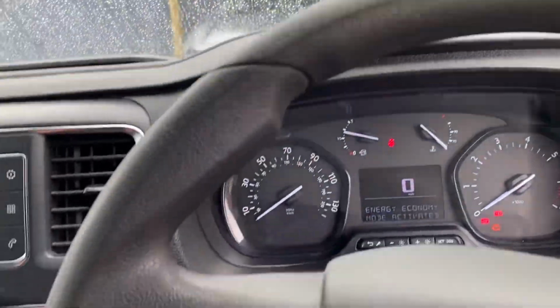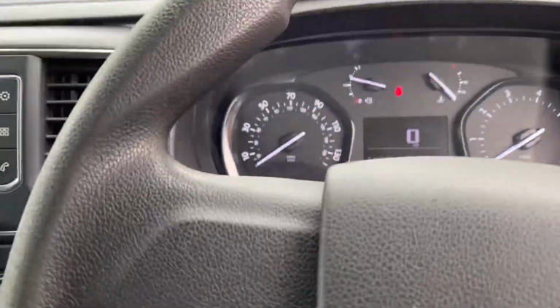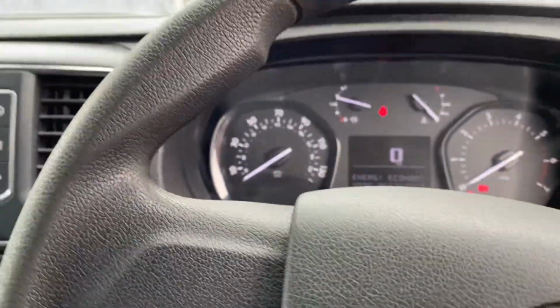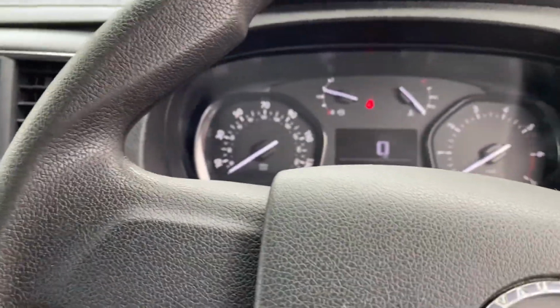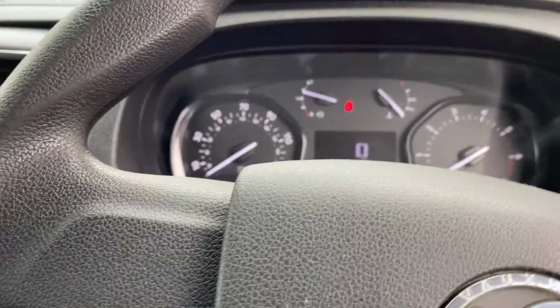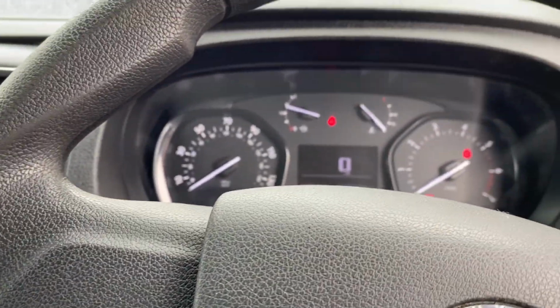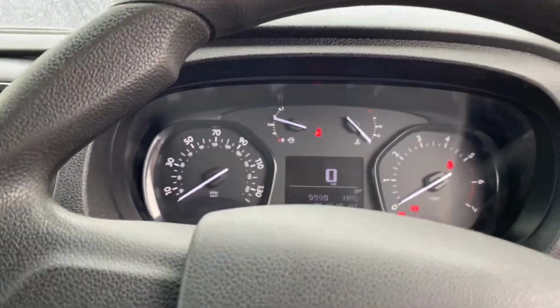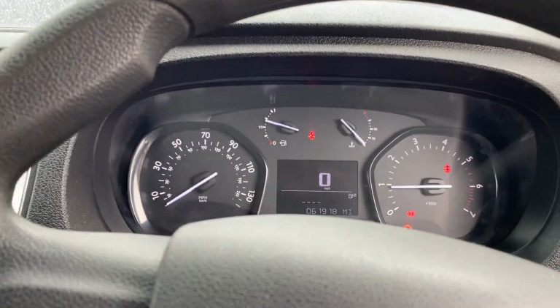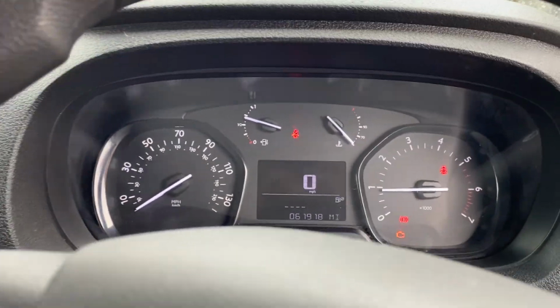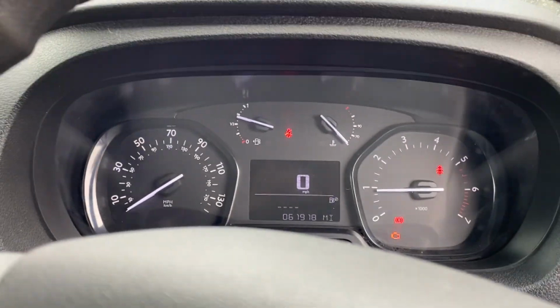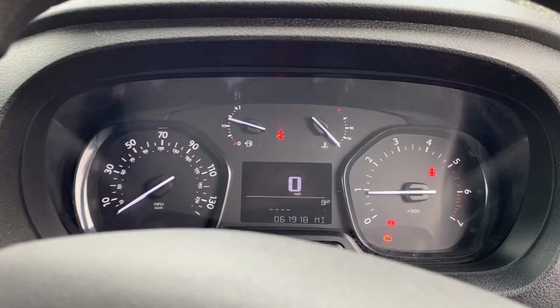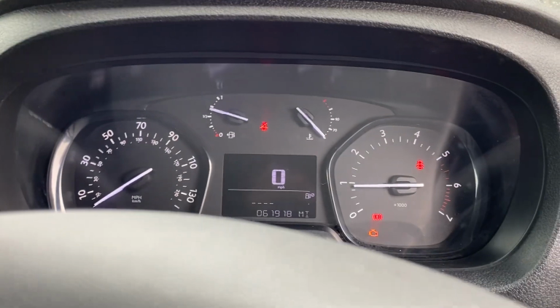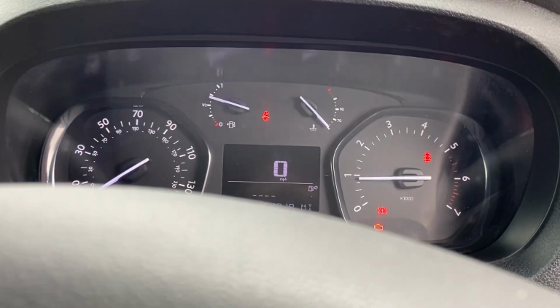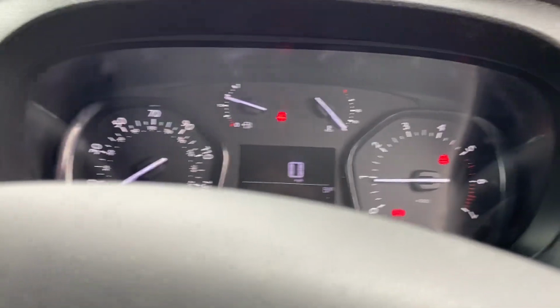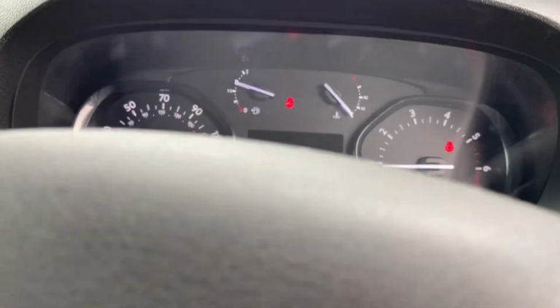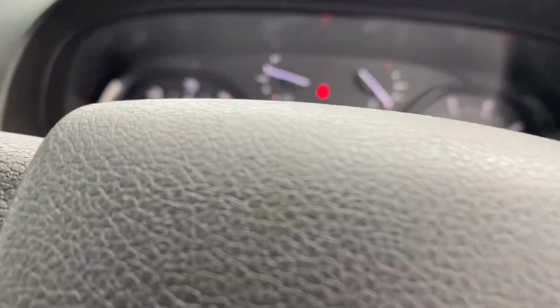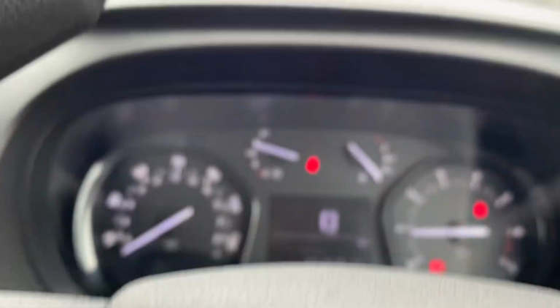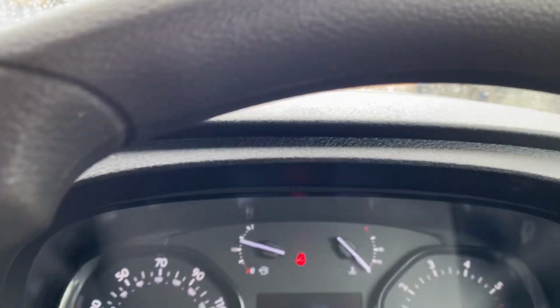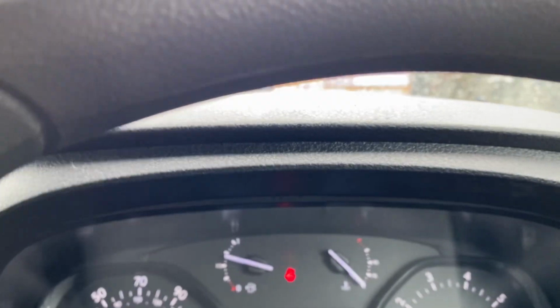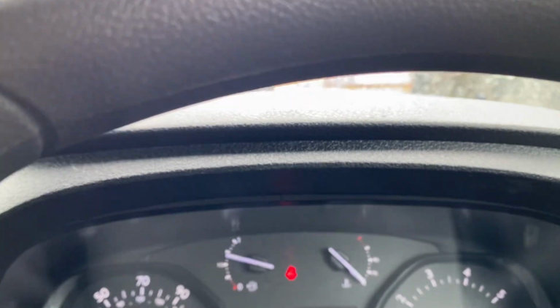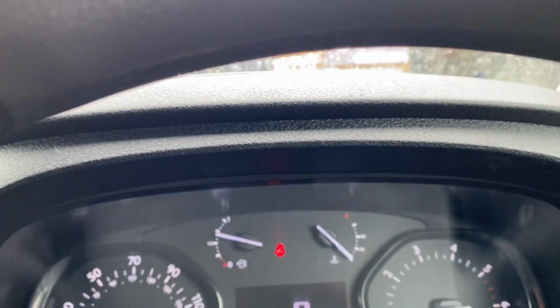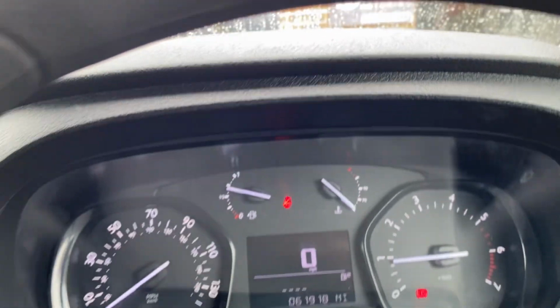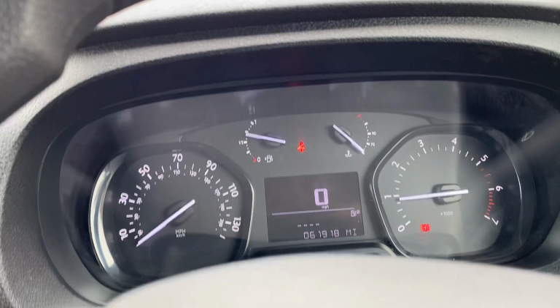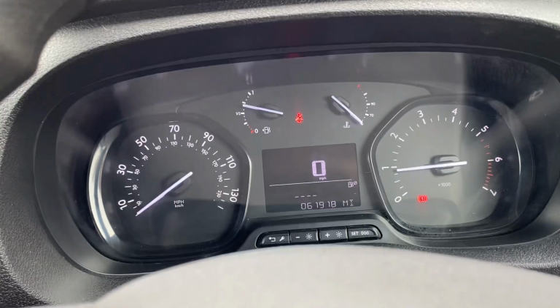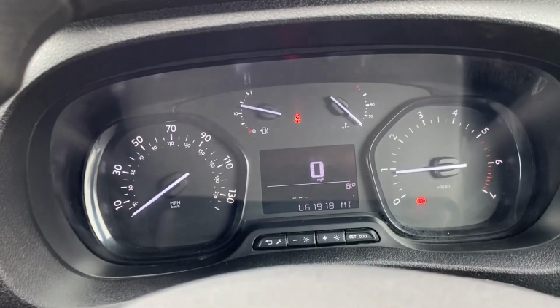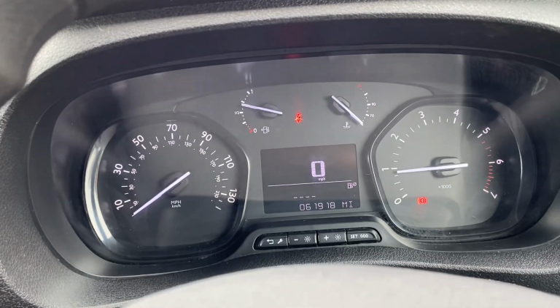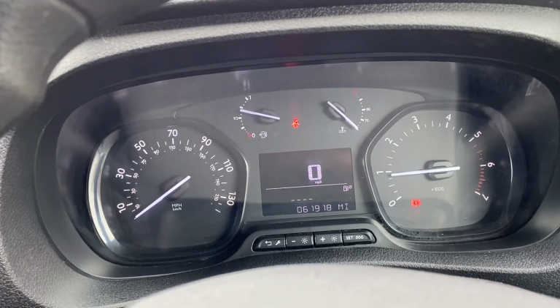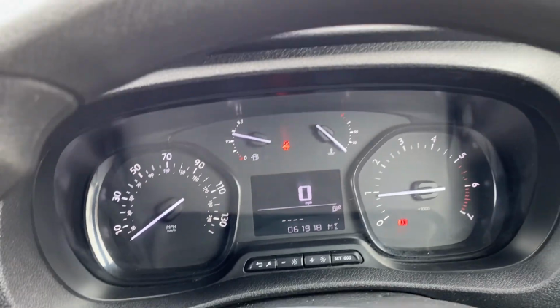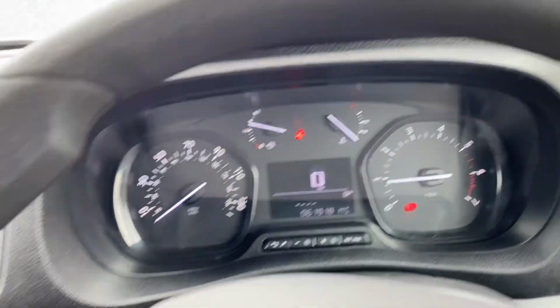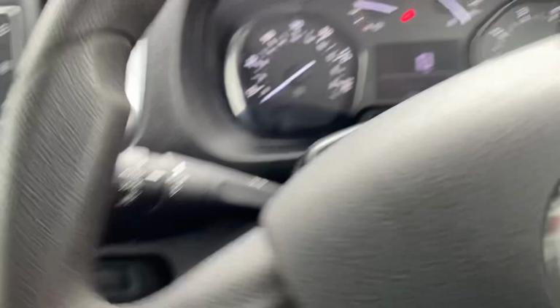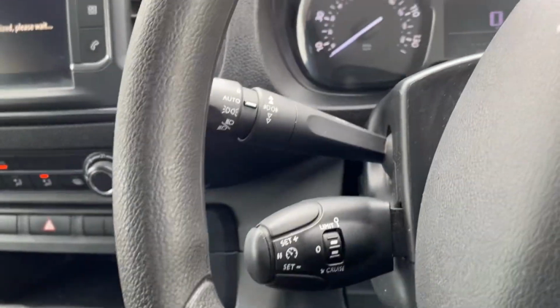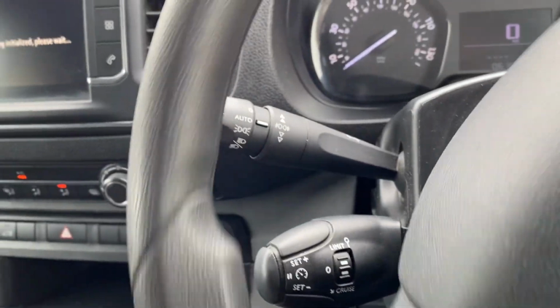It's a lovely place to be — starts on the button, no warning lights or anything. Drives superb, plenty of diesel in it as well. It's done 61,918 miles to be precise. Cruise control fitted too.